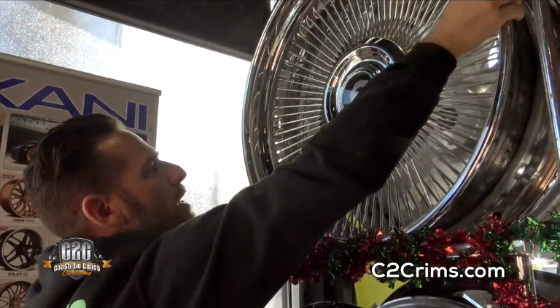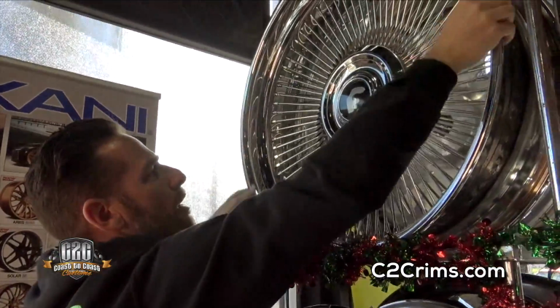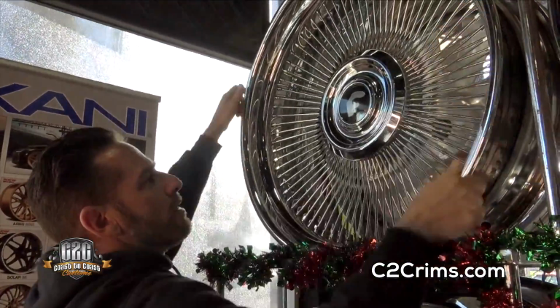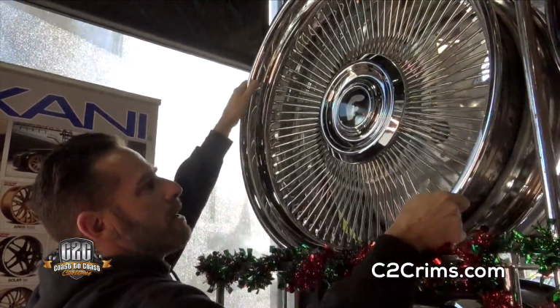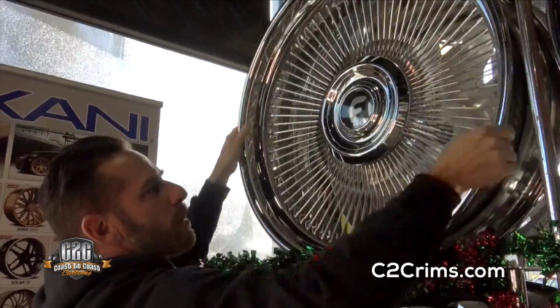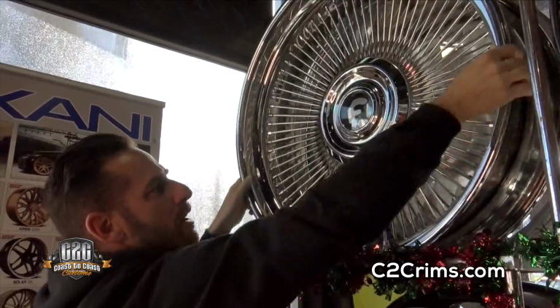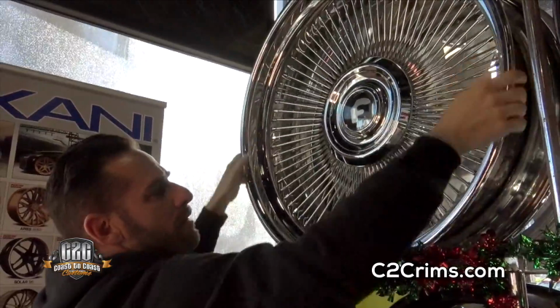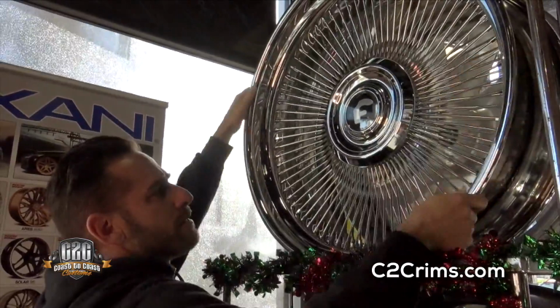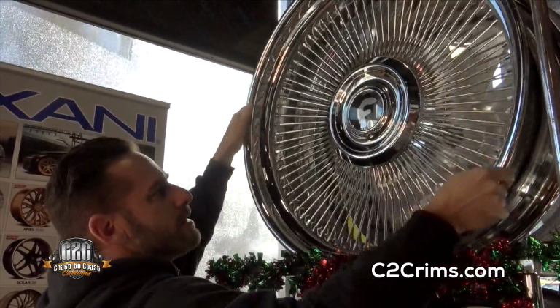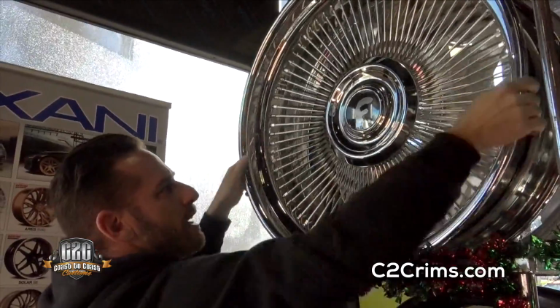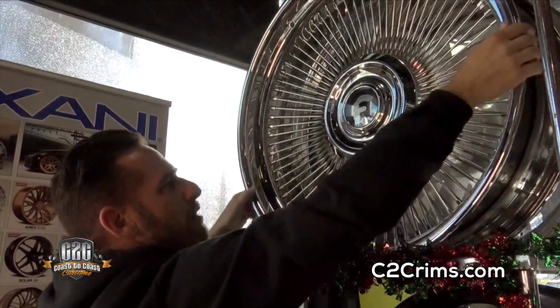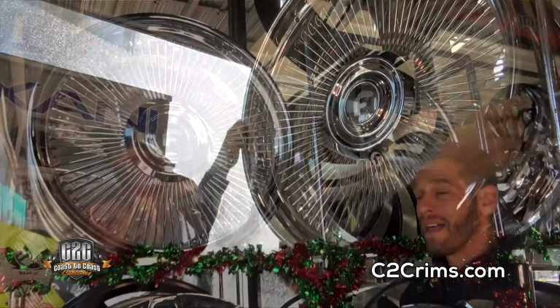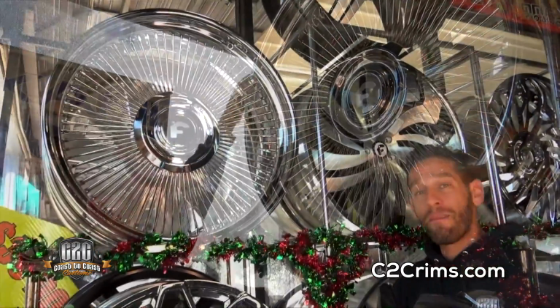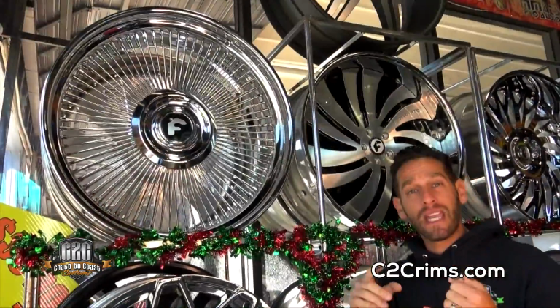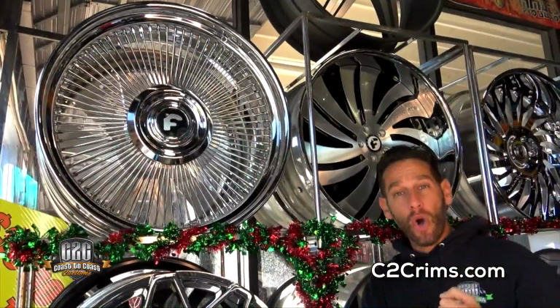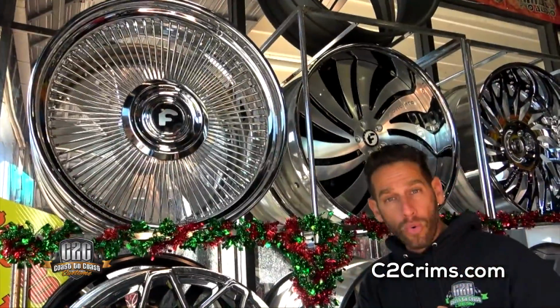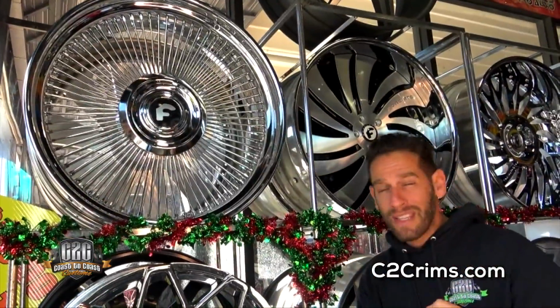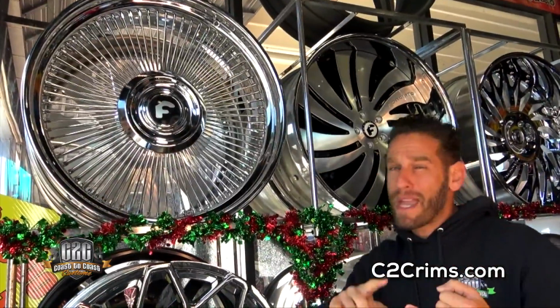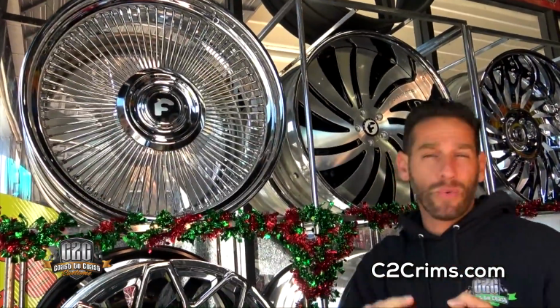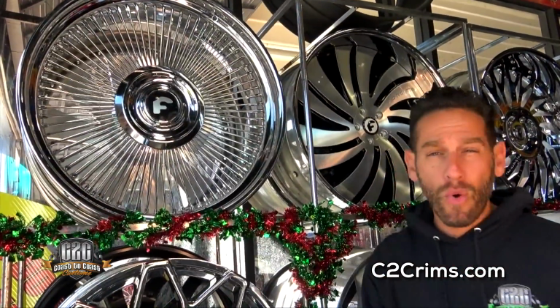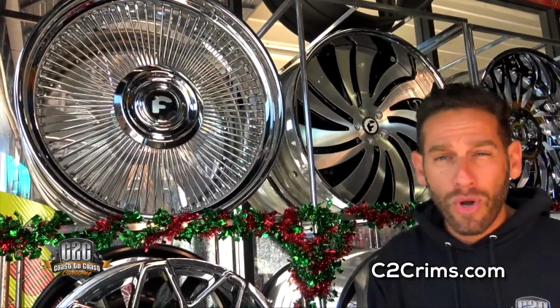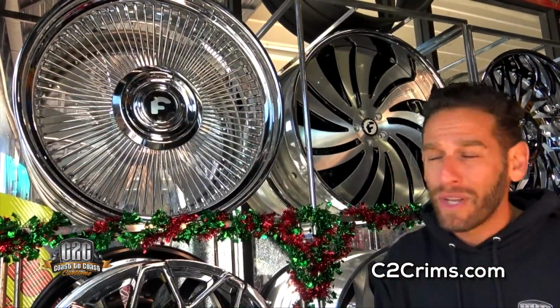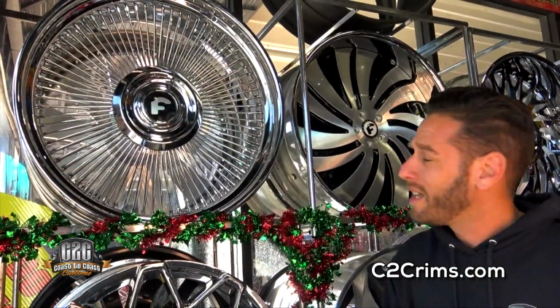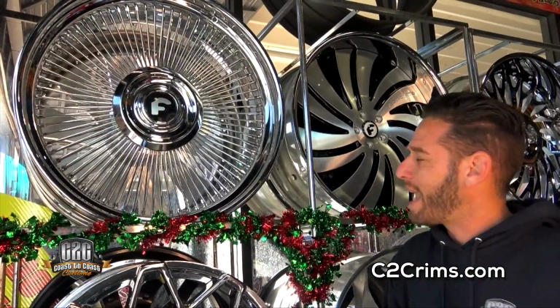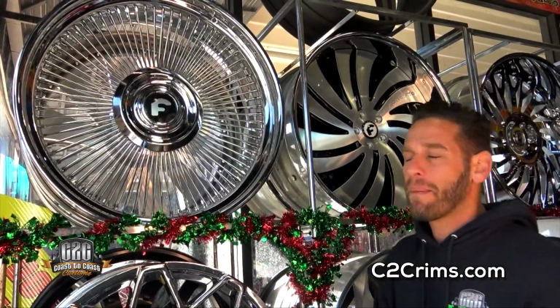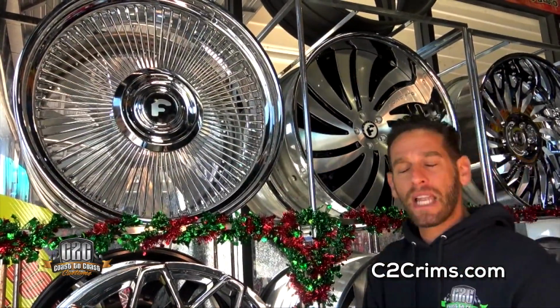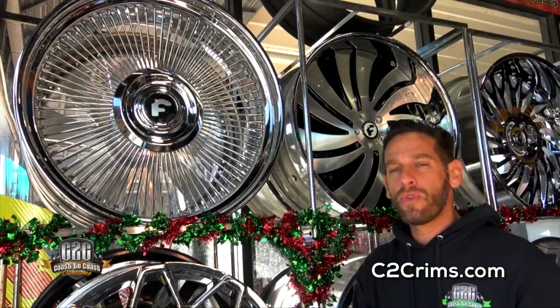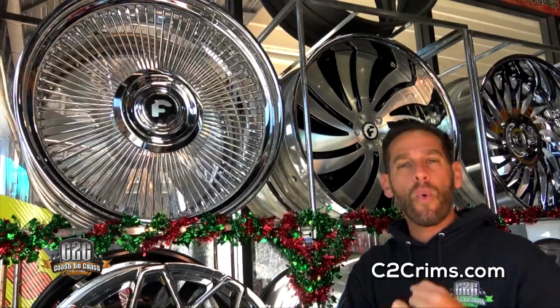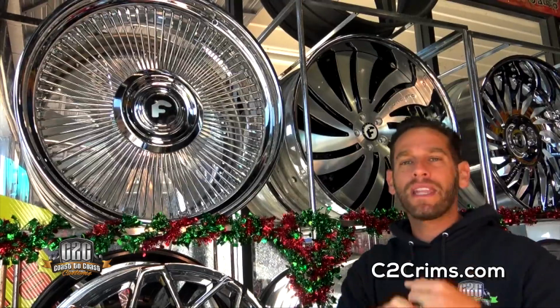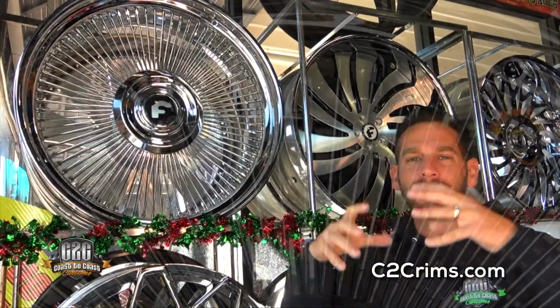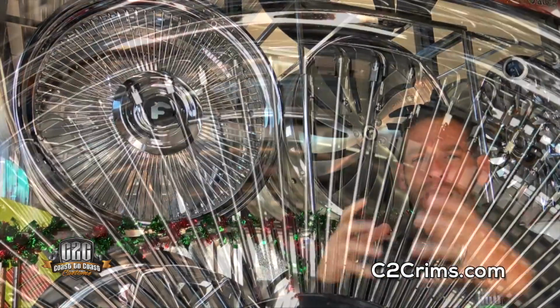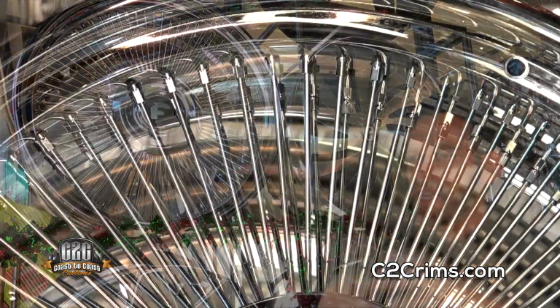The spokes are beautiful. This is the chrome — they make it in gold, they make it in rose gold, and I'm telling you the quality is amazing.